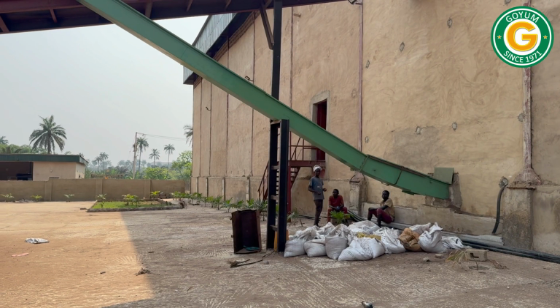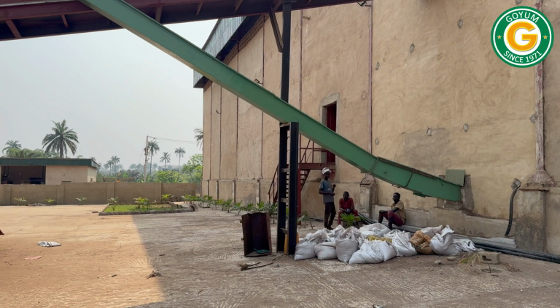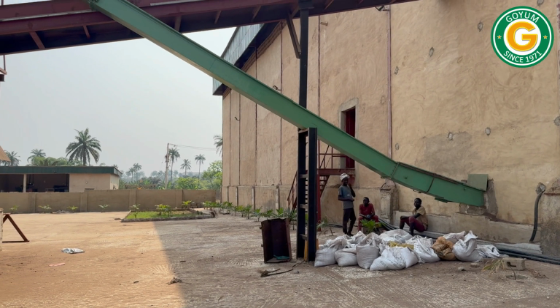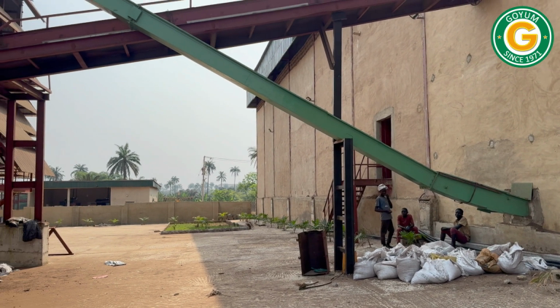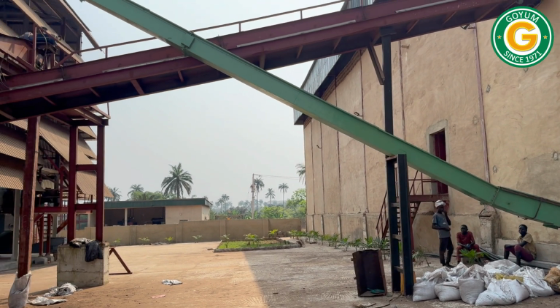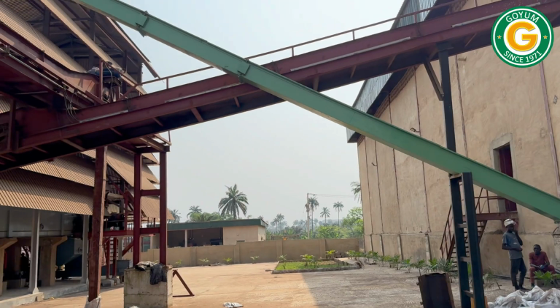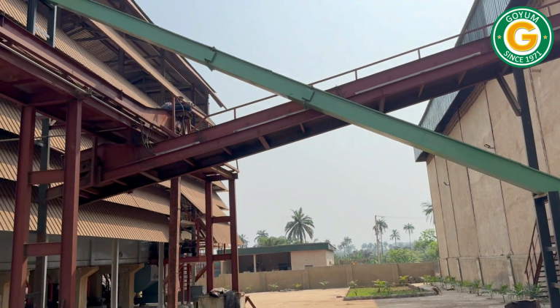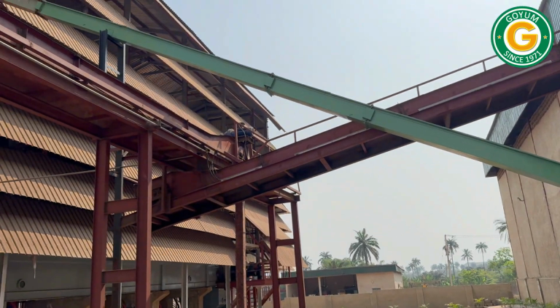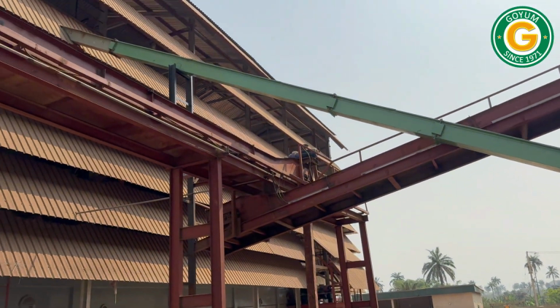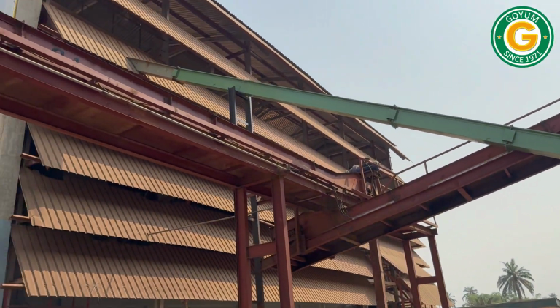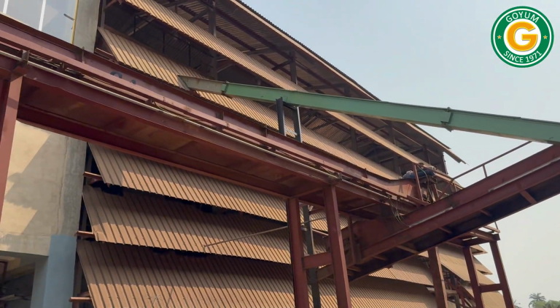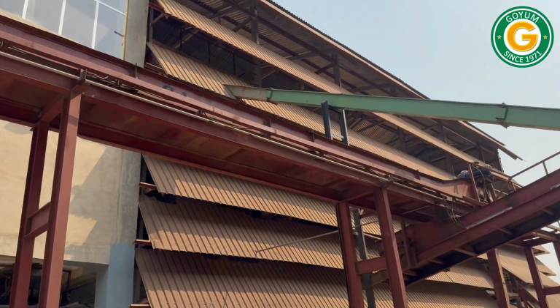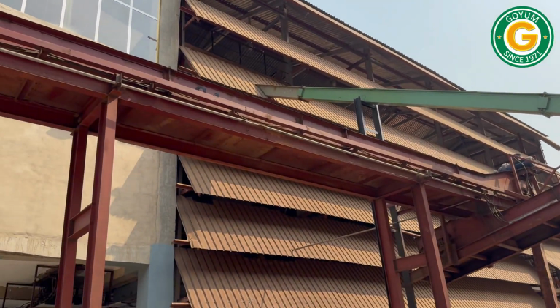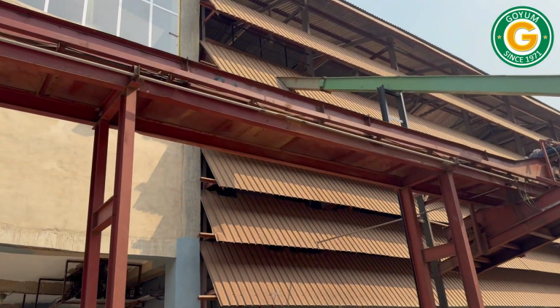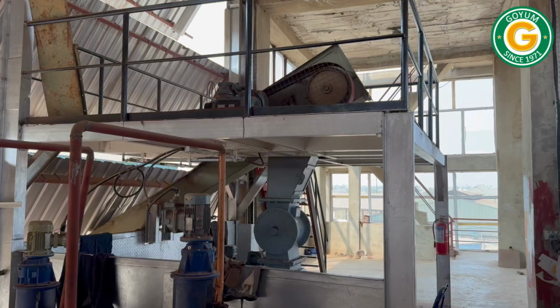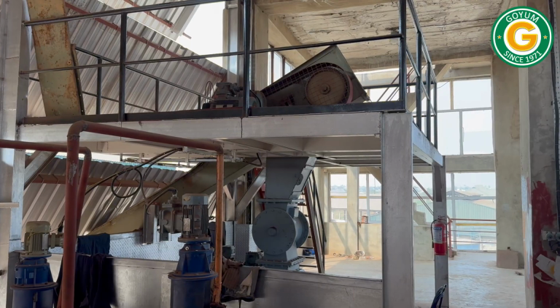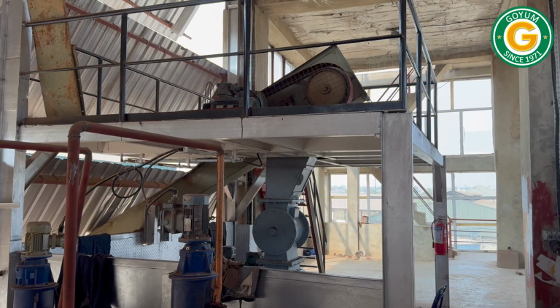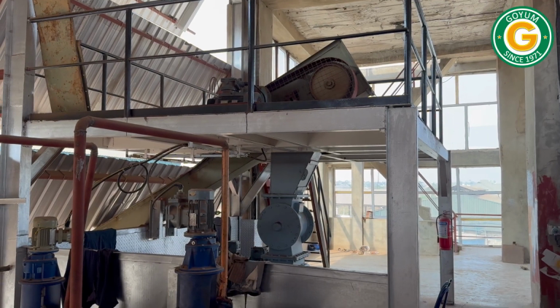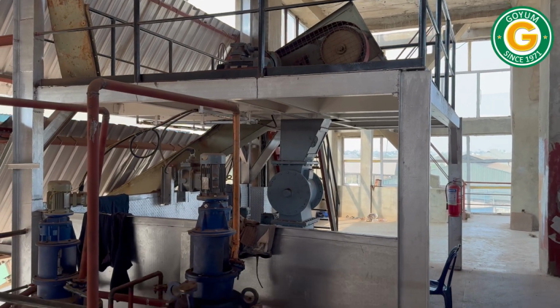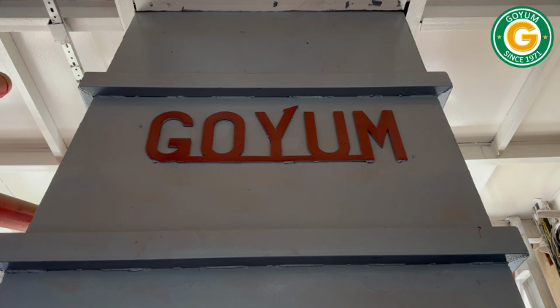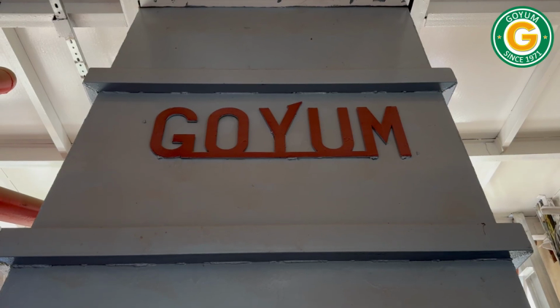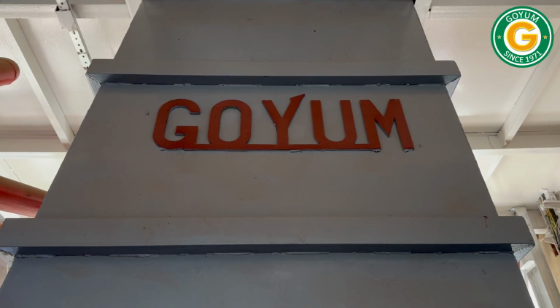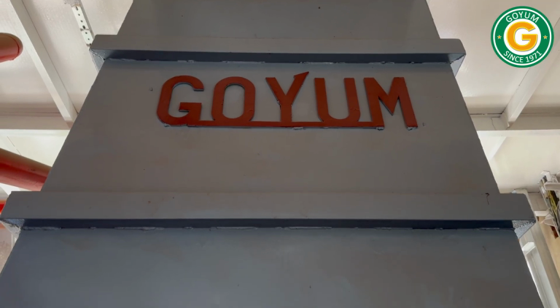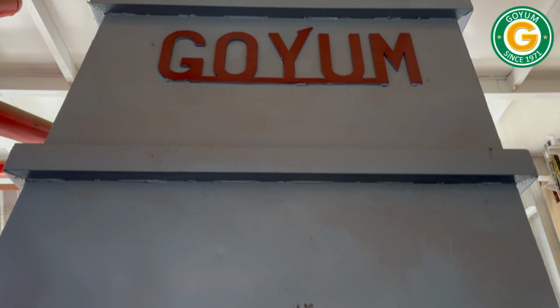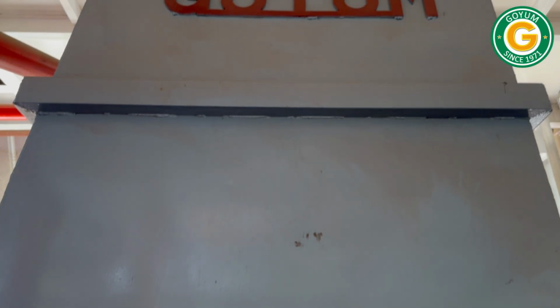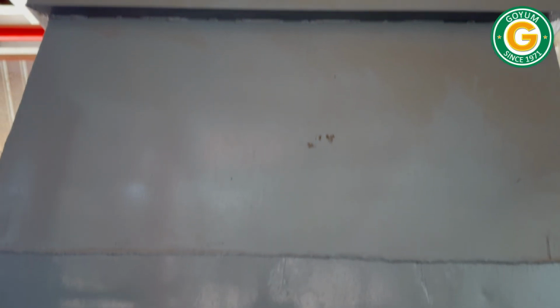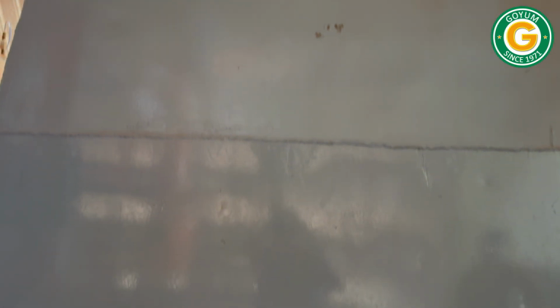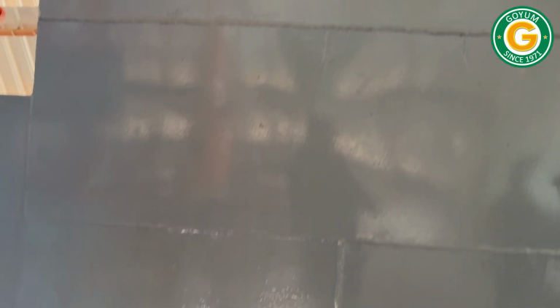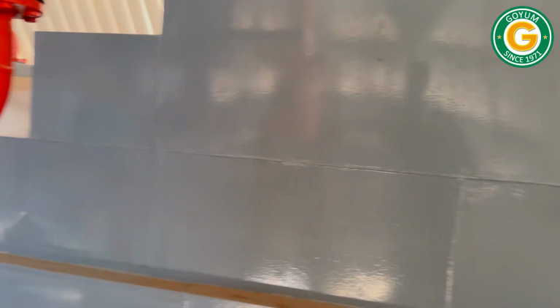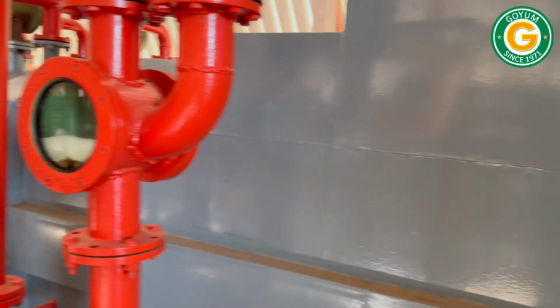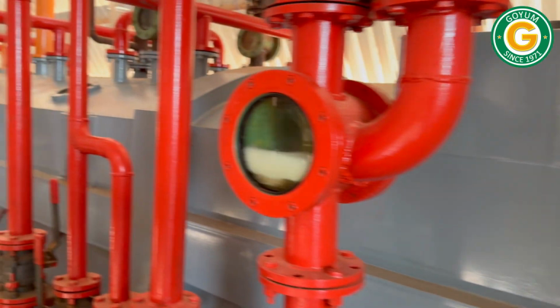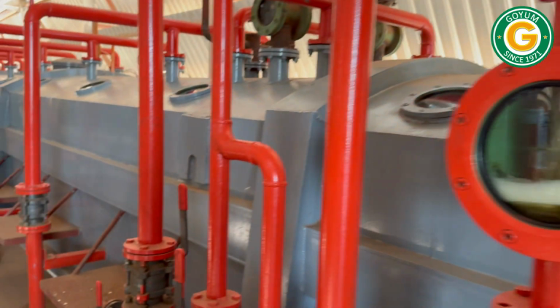The pre-pressed palm kernel cake, obtained from the crushing unit, is conveyed to the solvent extraction plant, where the residual oil is extracted chemically, significantly improving the overall efficiency and yield.